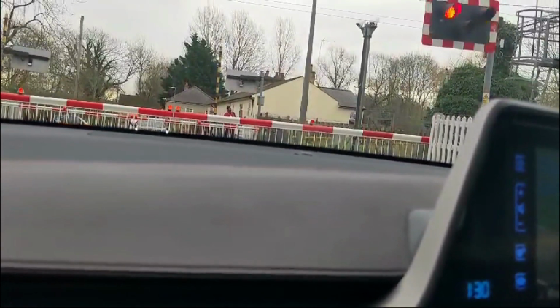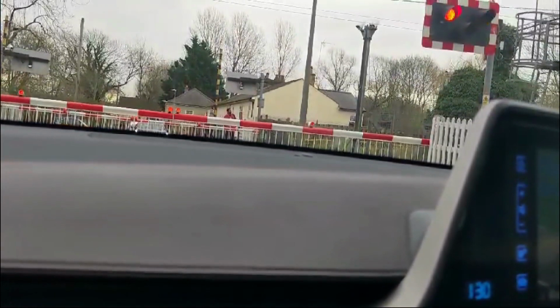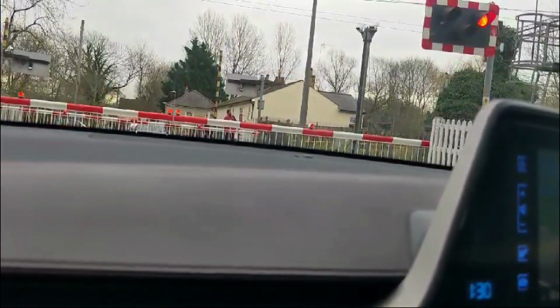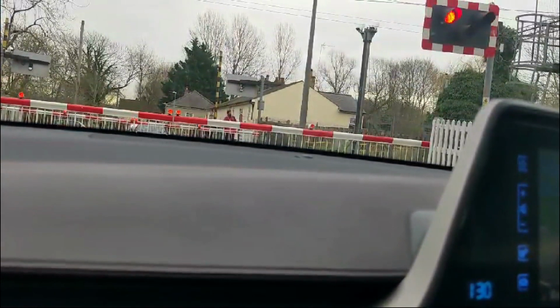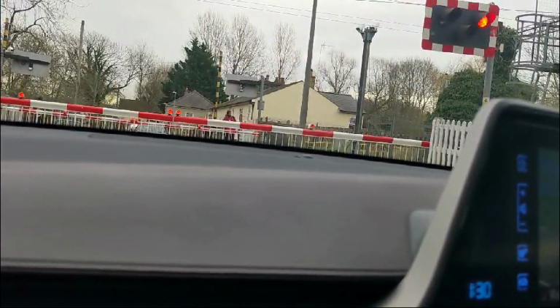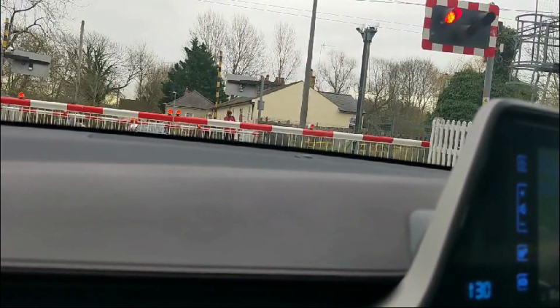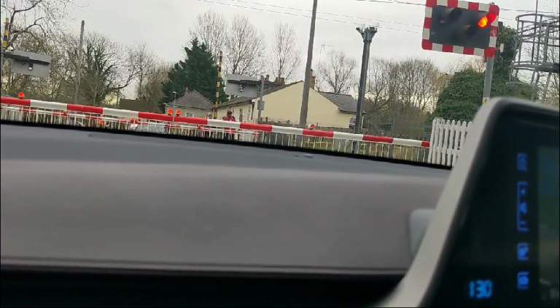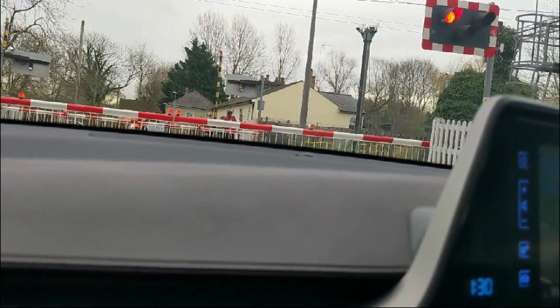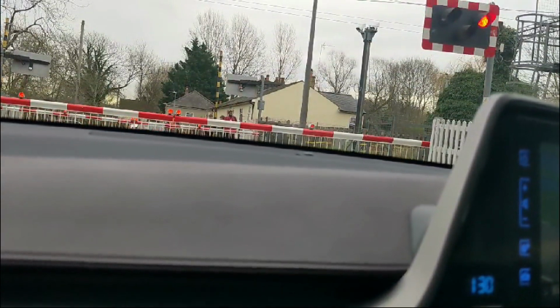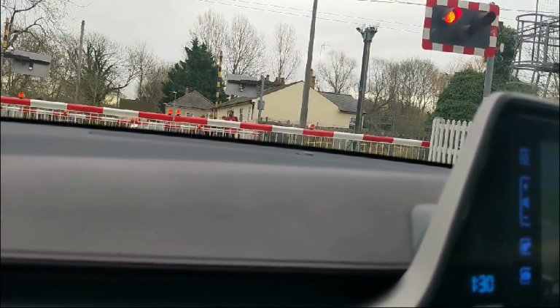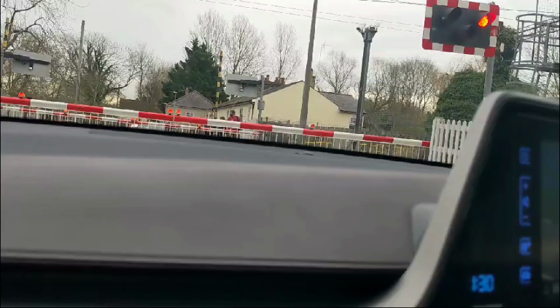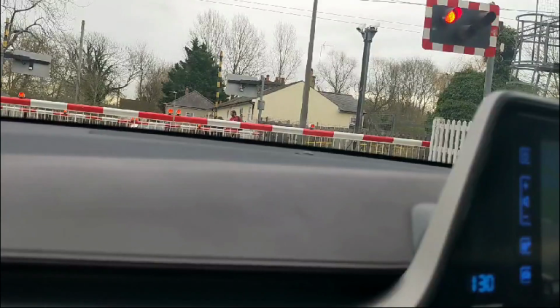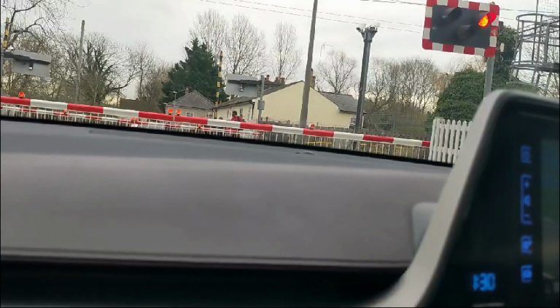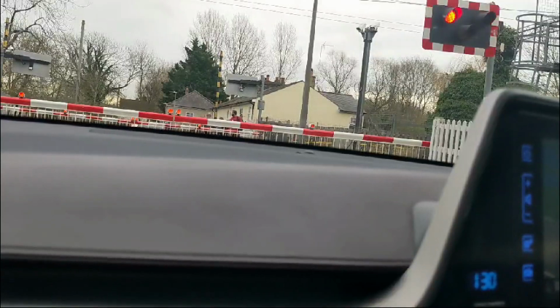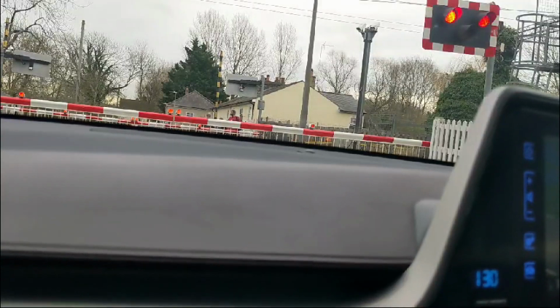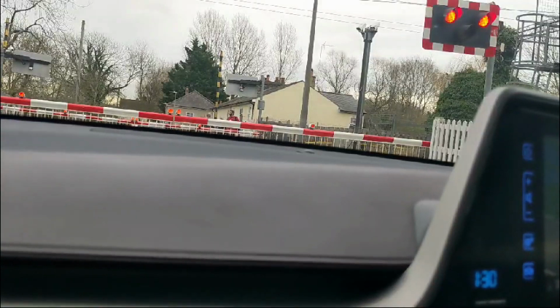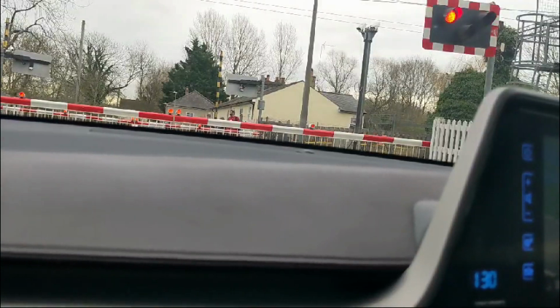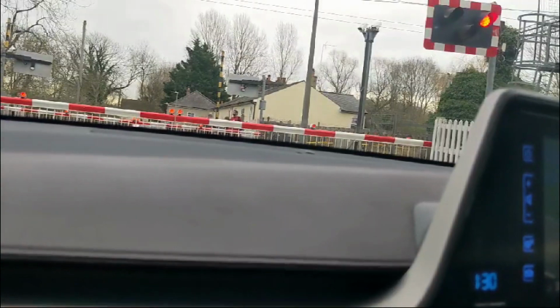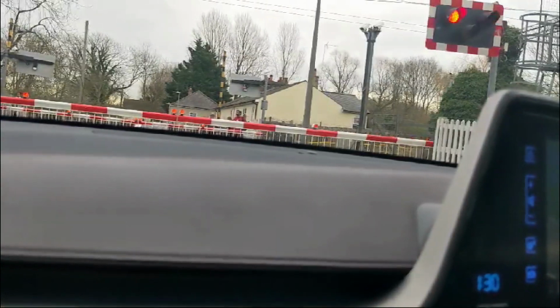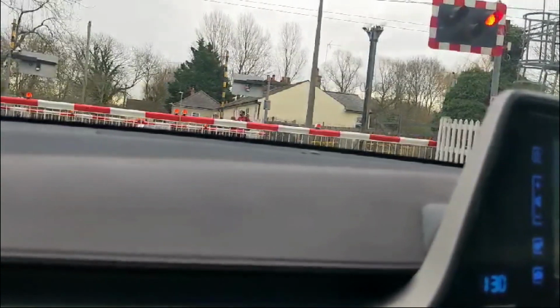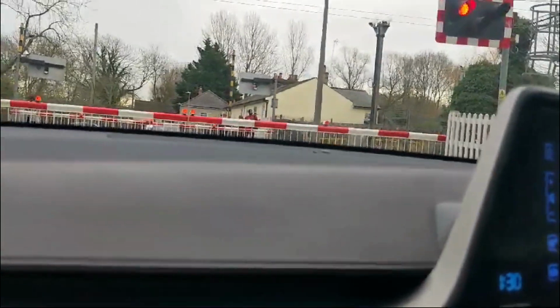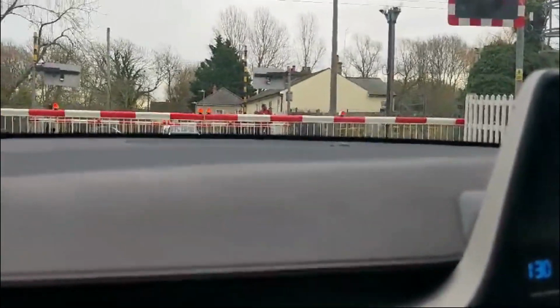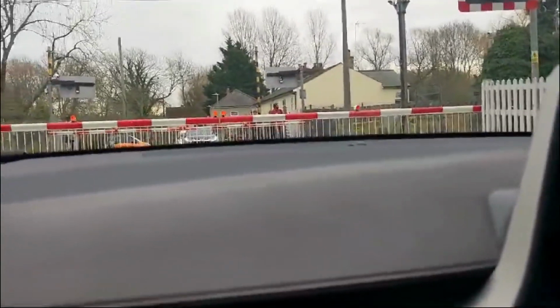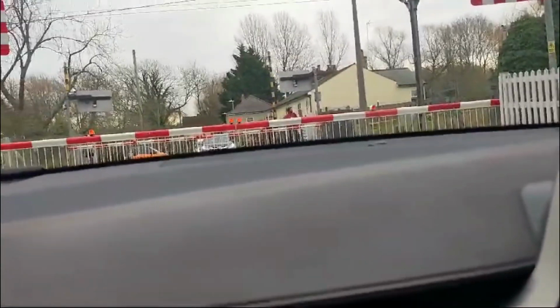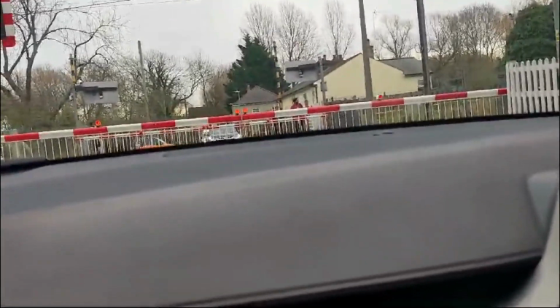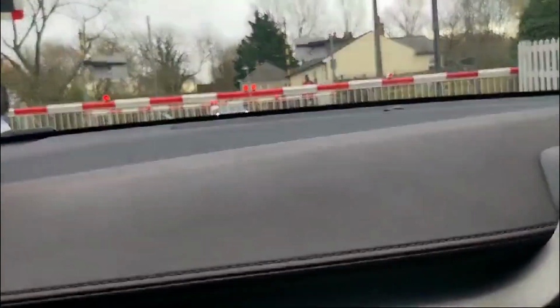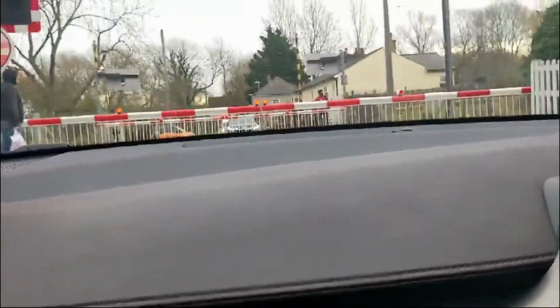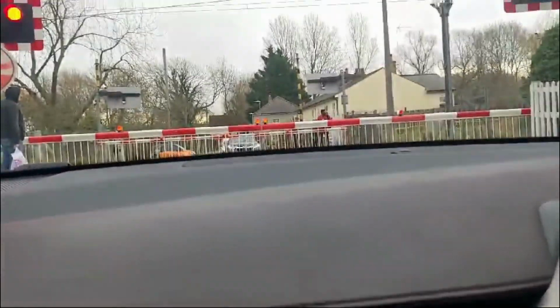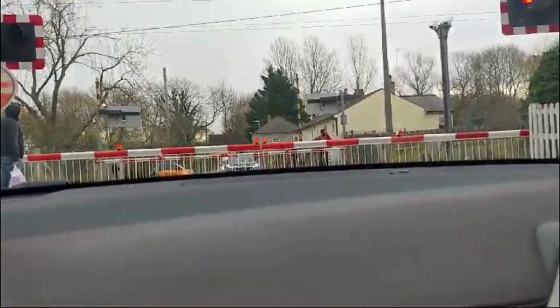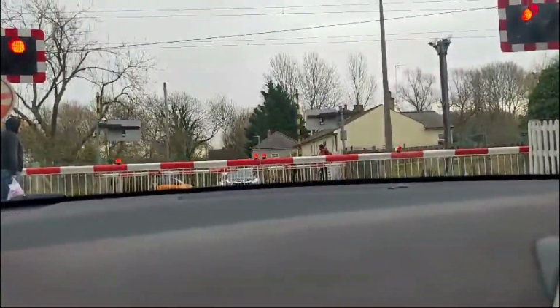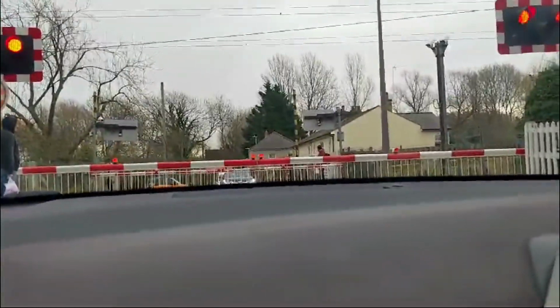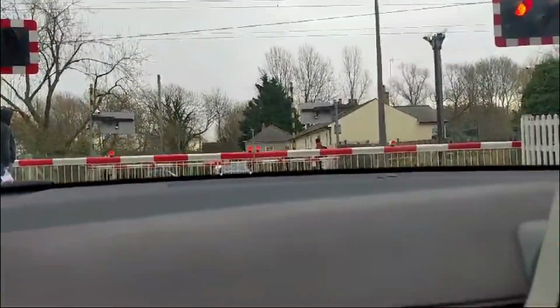The crossing sees 401 vehicles and nearly 700 pedestrians or cyclists every day, an impressive volume for a seemingly small, unassuming junction.